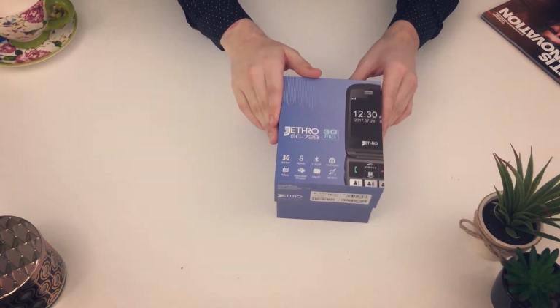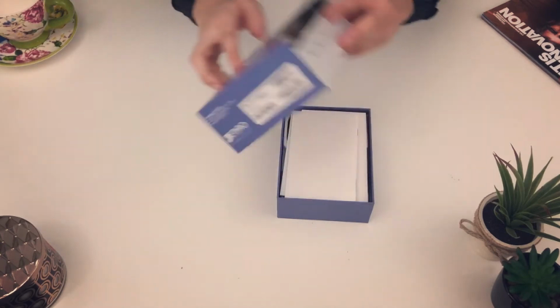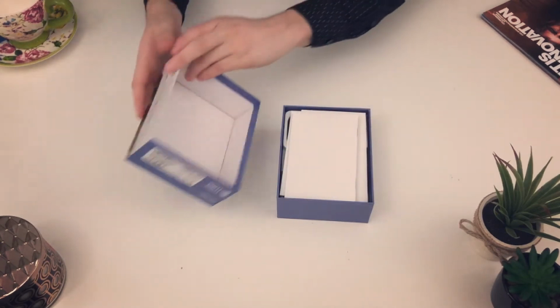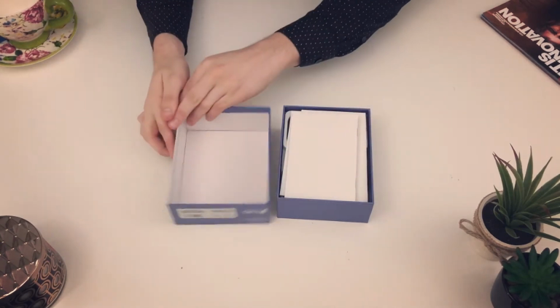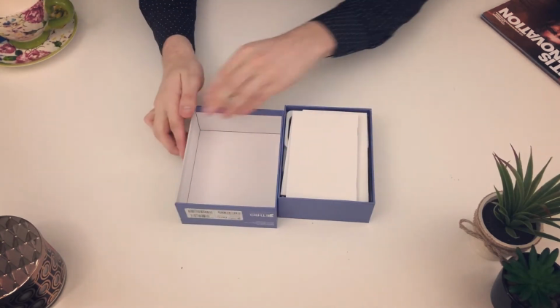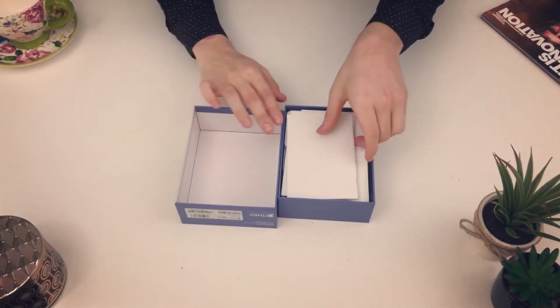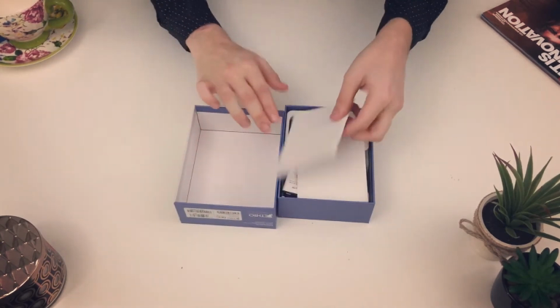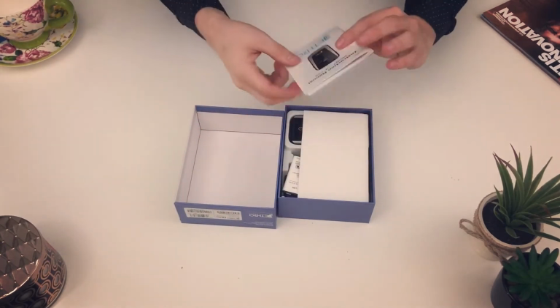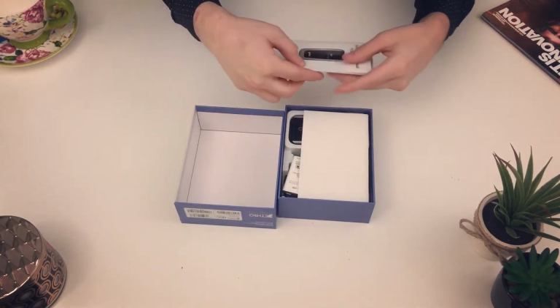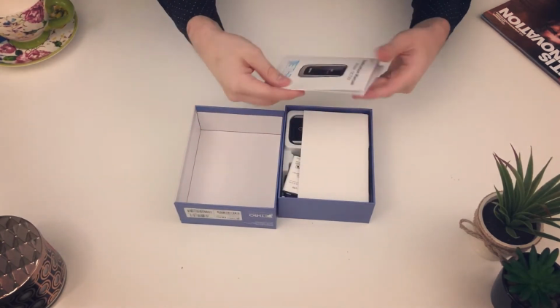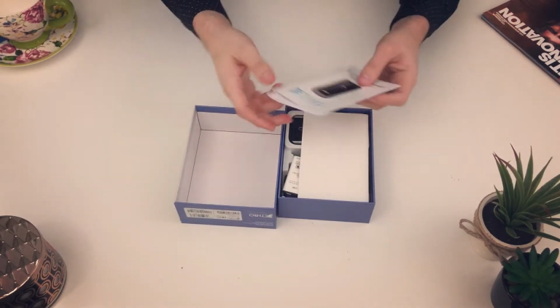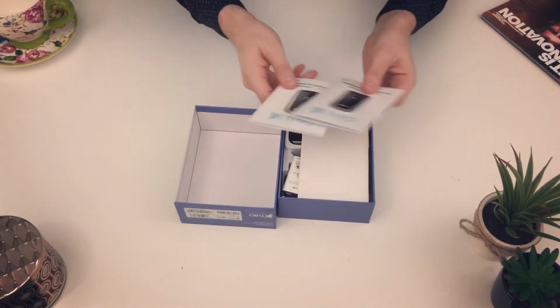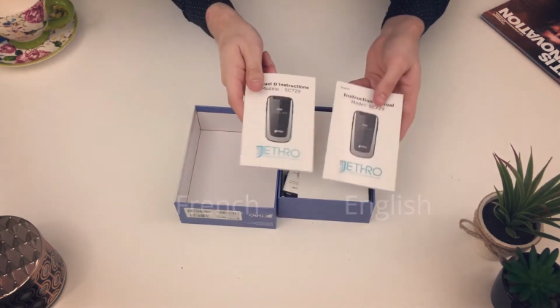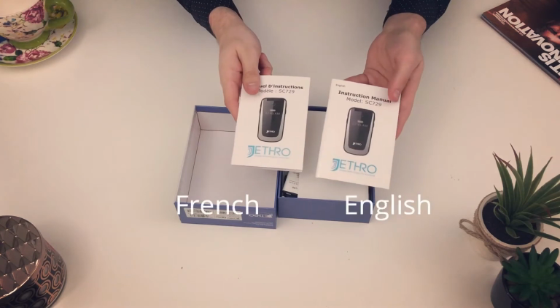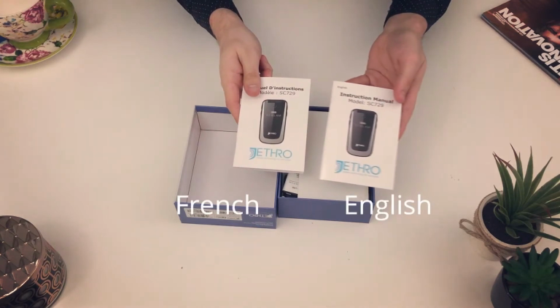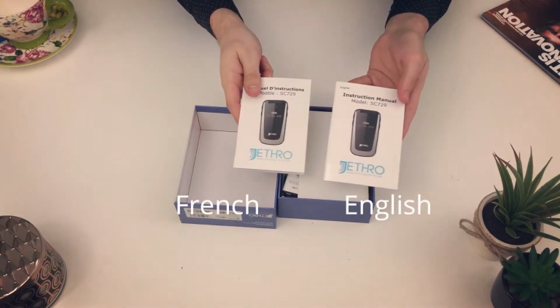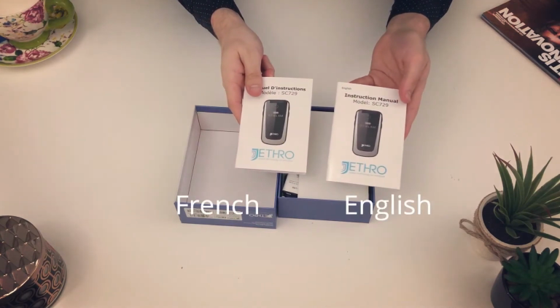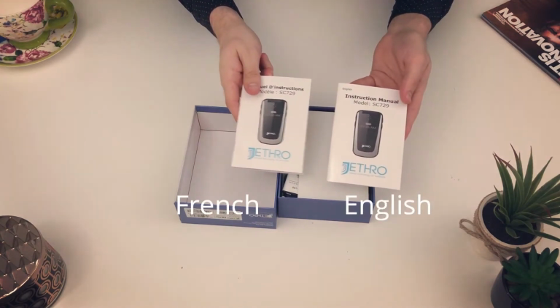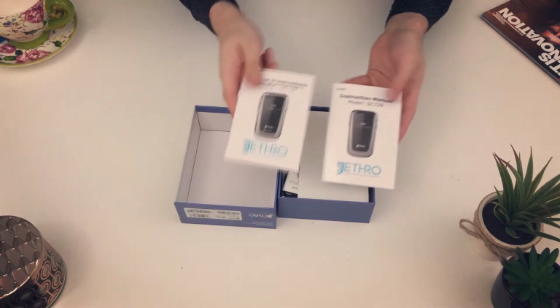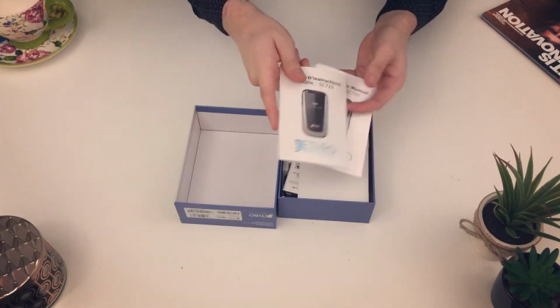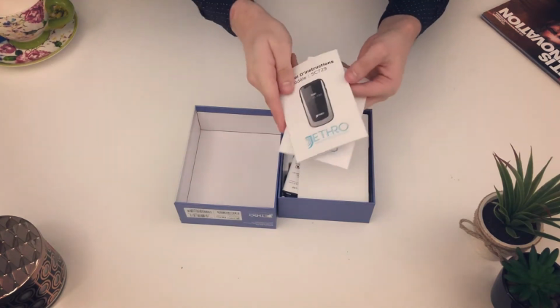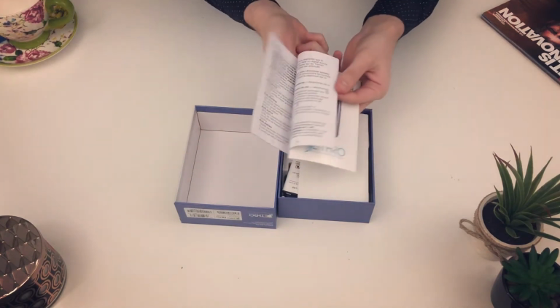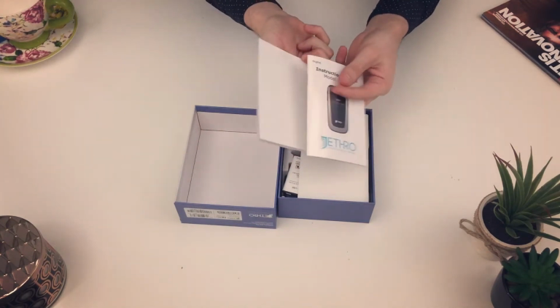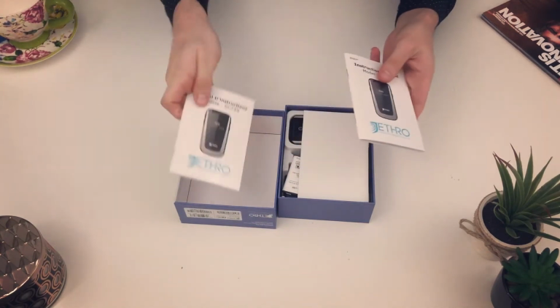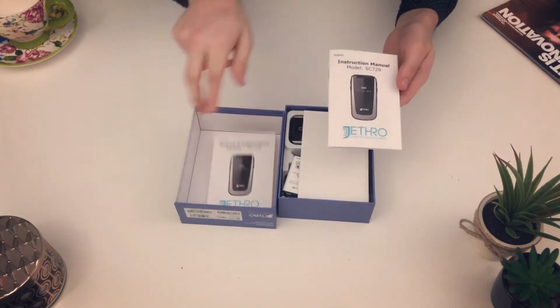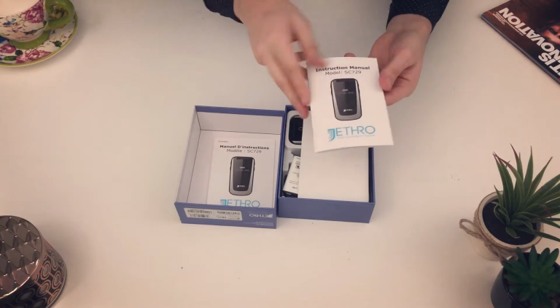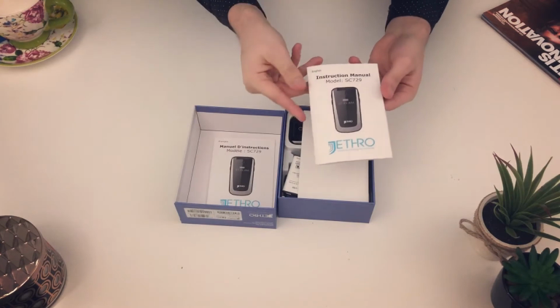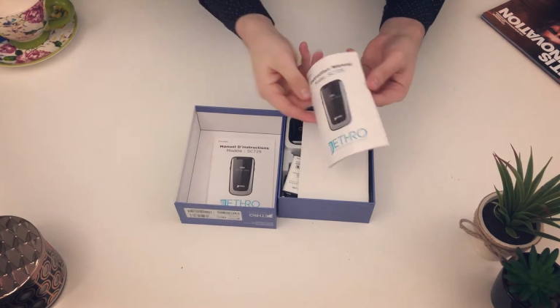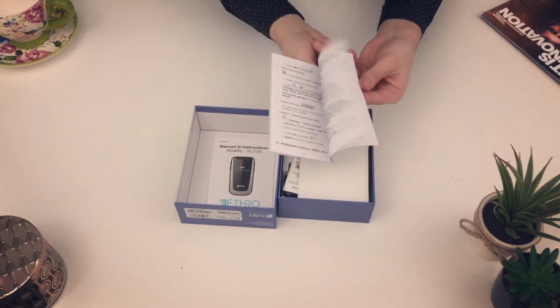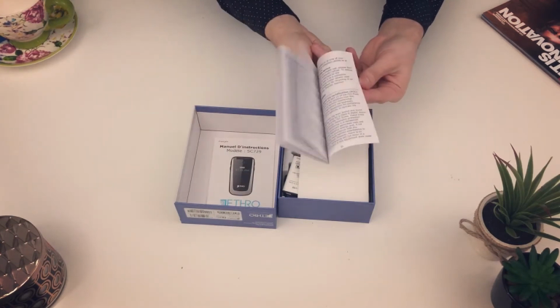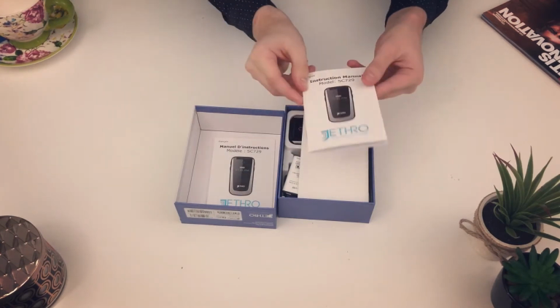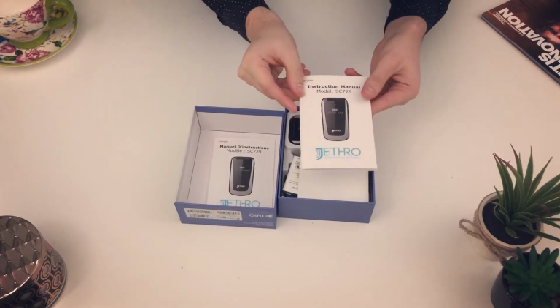Now I'm going to open the box and show you what's inside. You'll see that there's two manuals — one's in English and one's in French. These manuals are printed with larger lettering so anyone of any age can read and understand it.